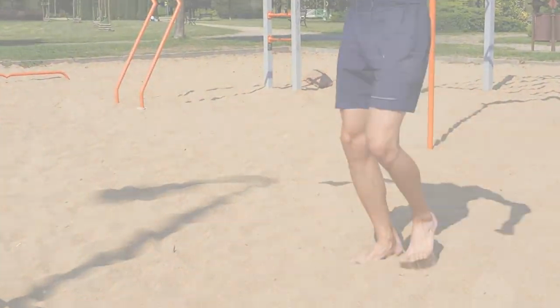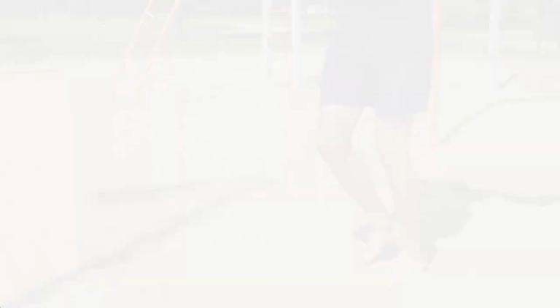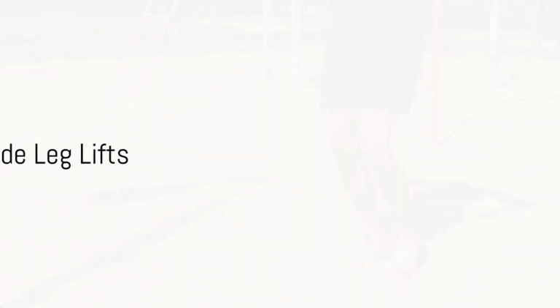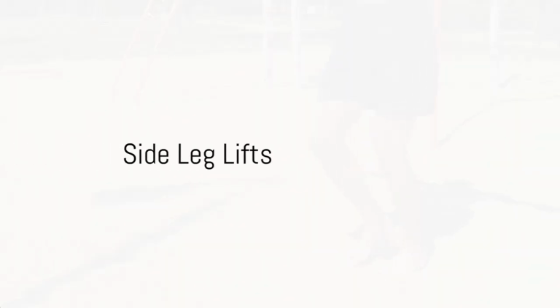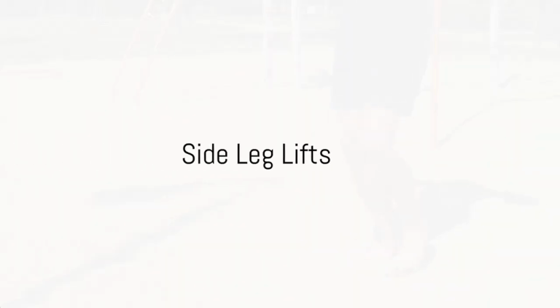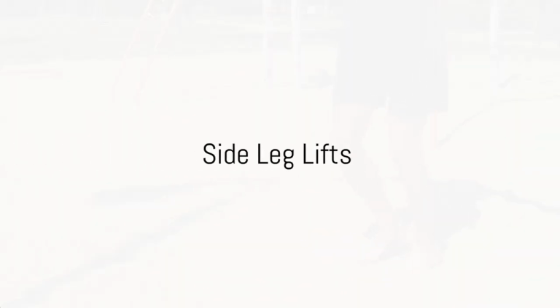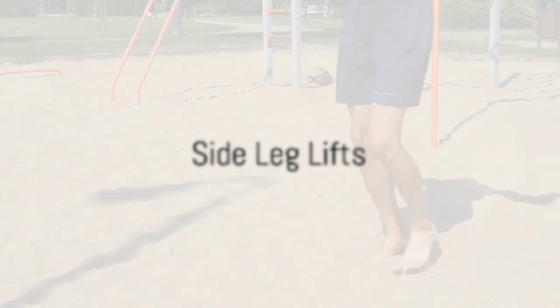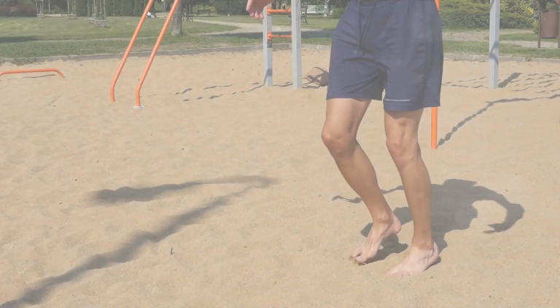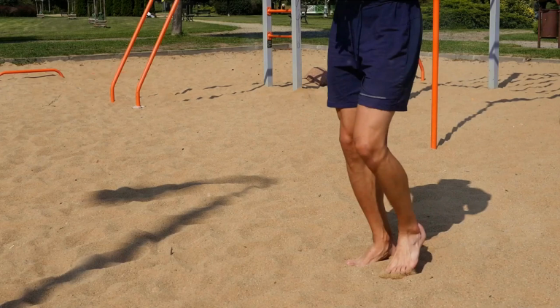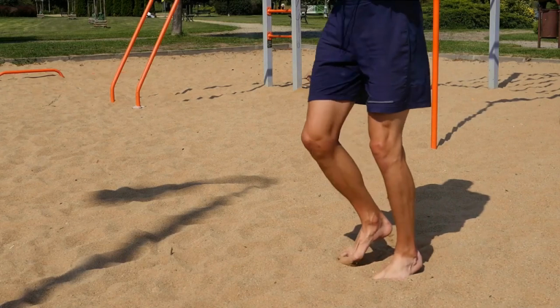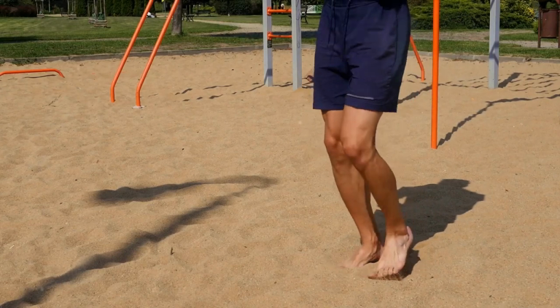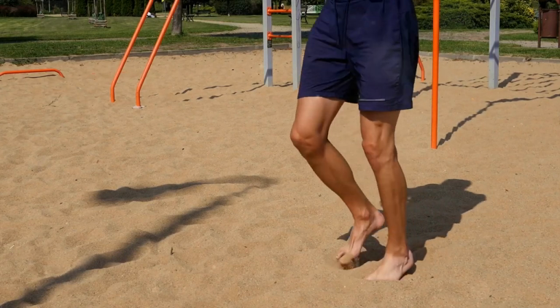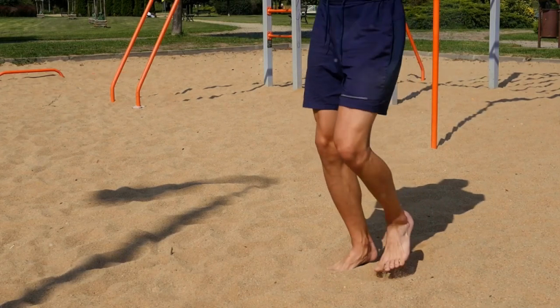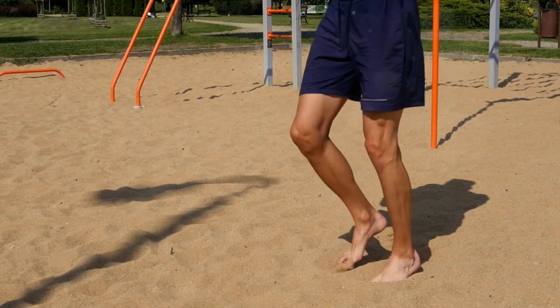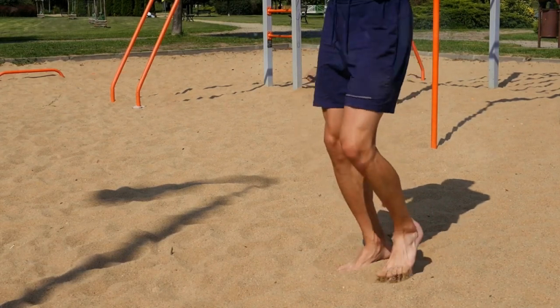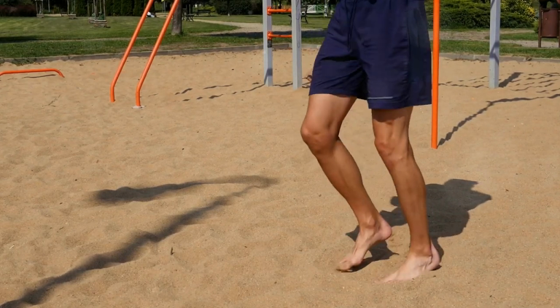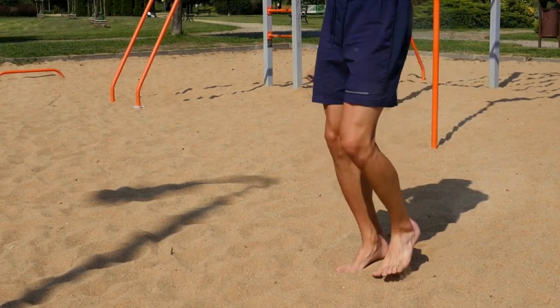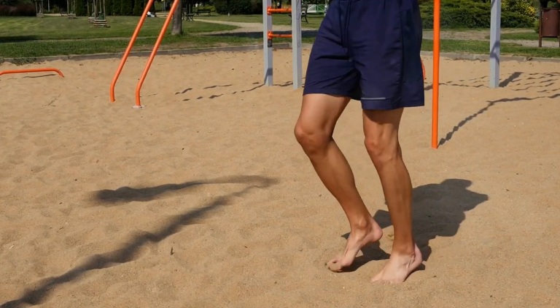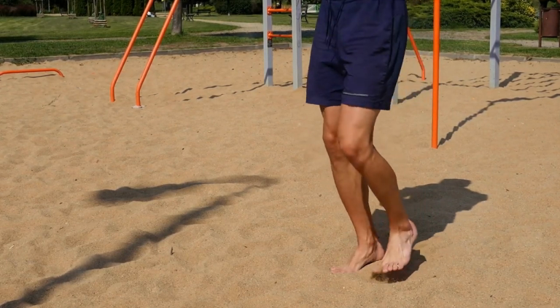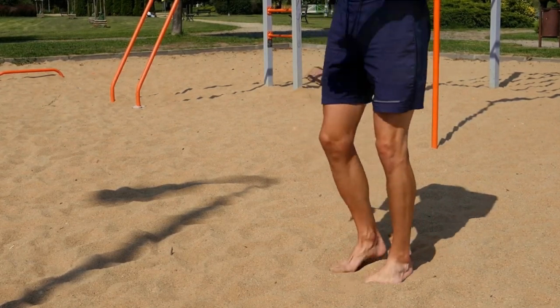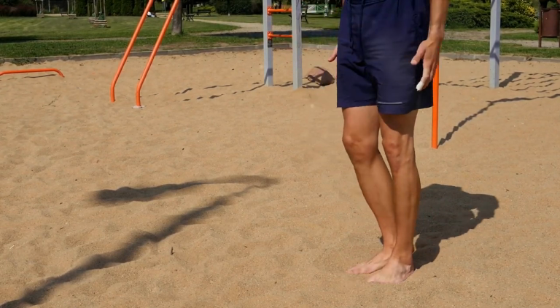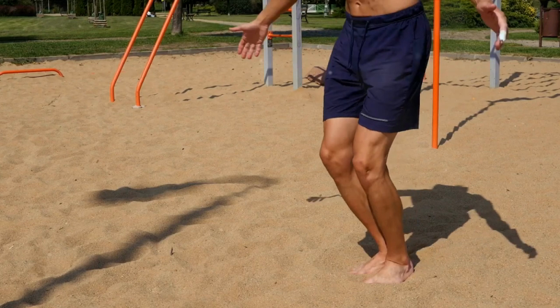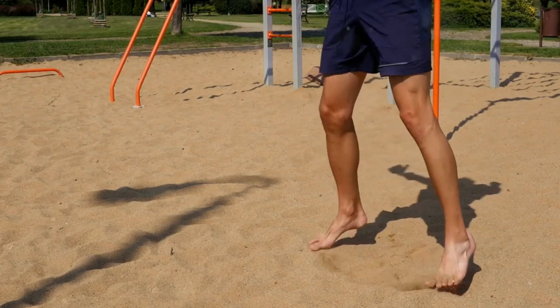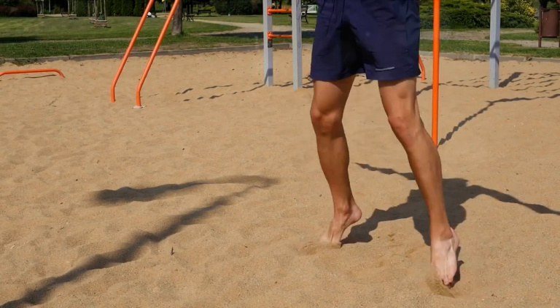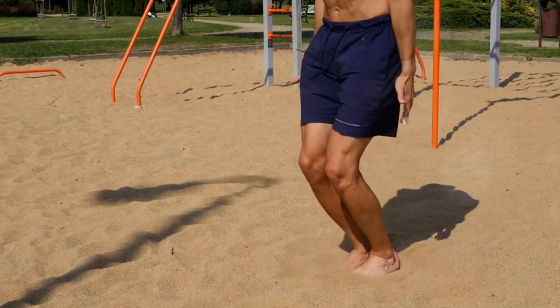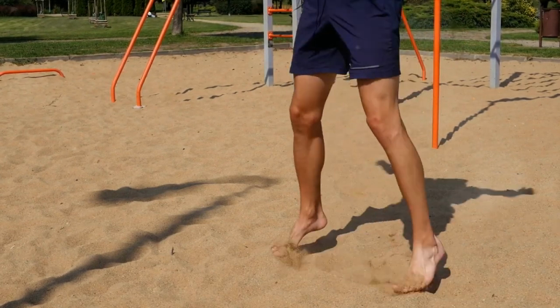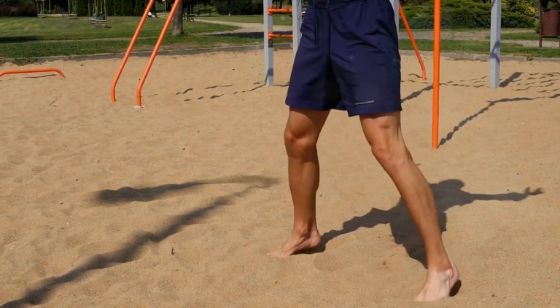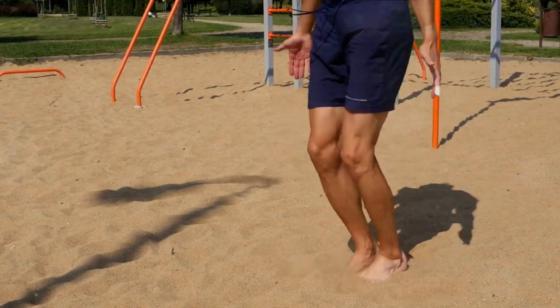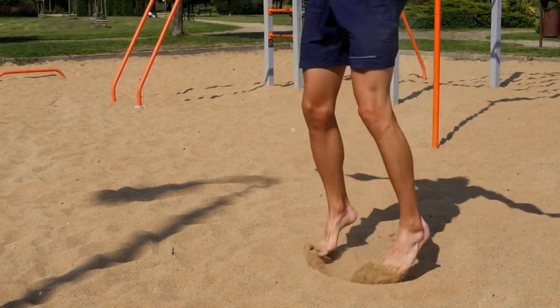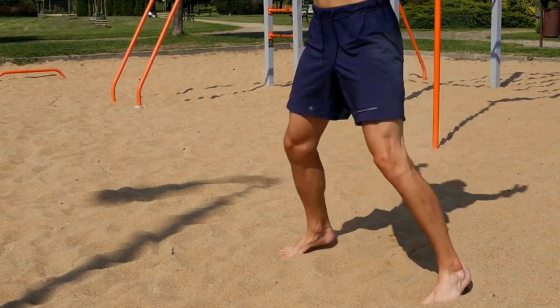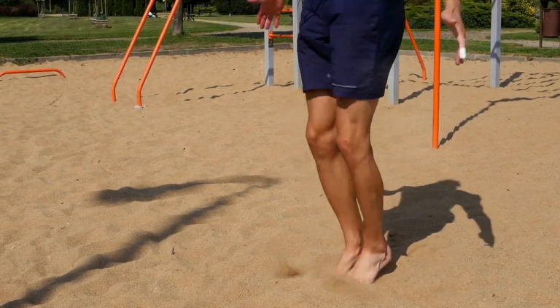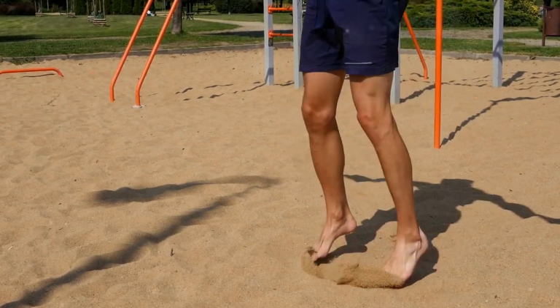Sixth, we introduce the Side Leg Lifts. This exercise targets your hips and thighs. Stand straight, lift one leg to the side as high as you can, then lower it. Alternate between legs and repeat this for about 20 times.